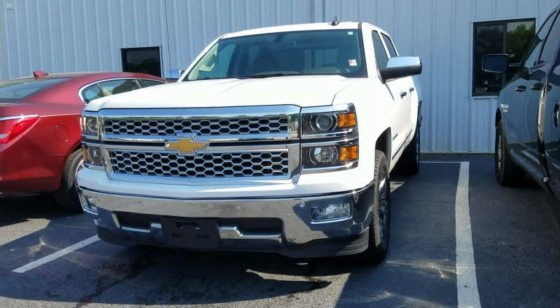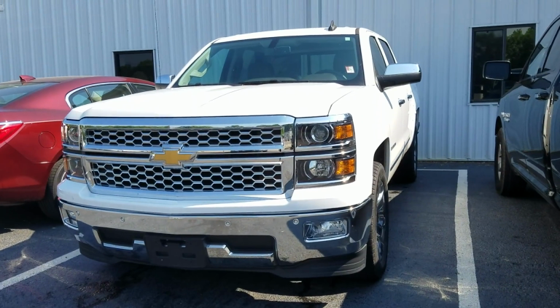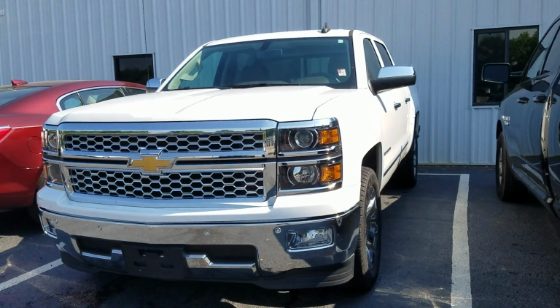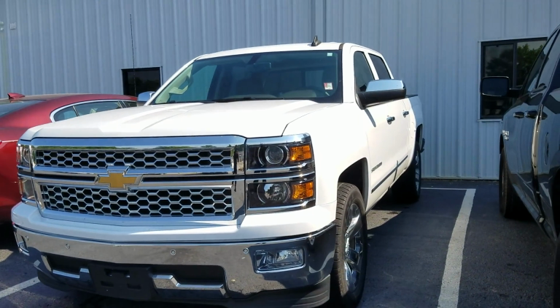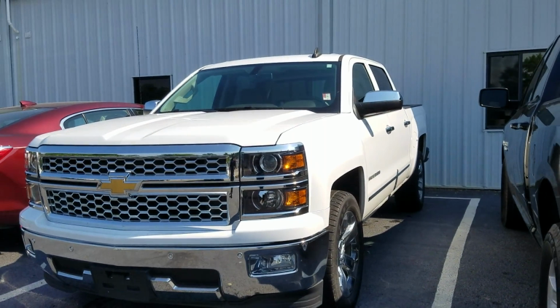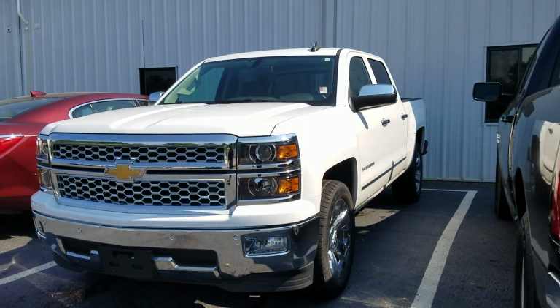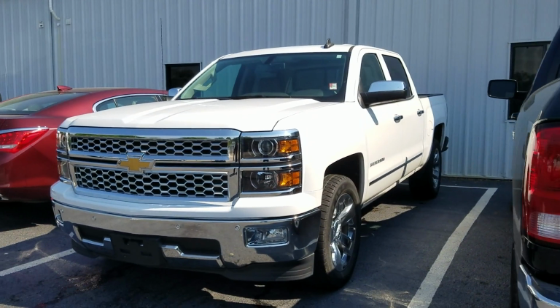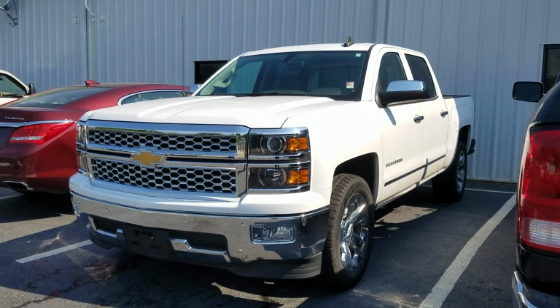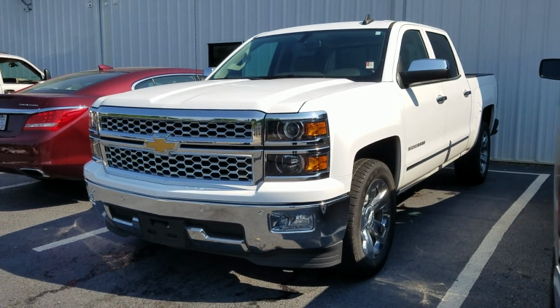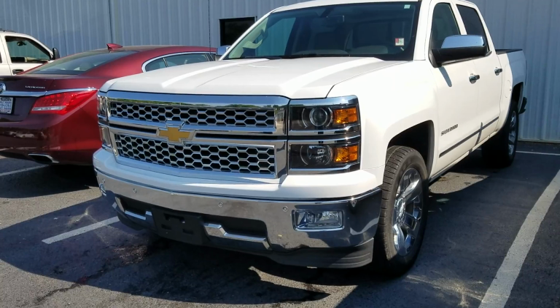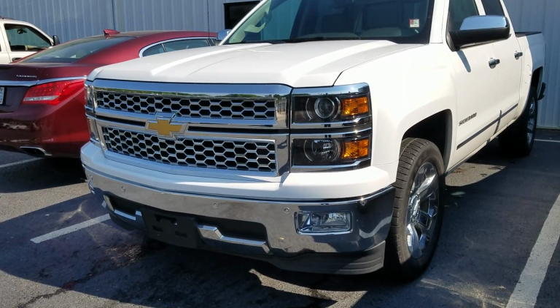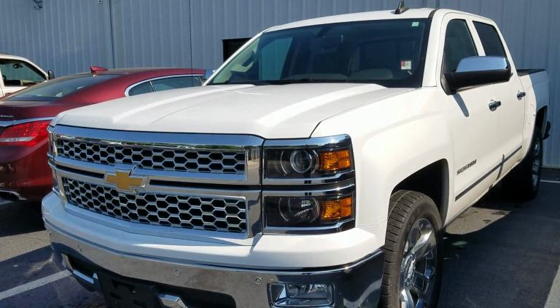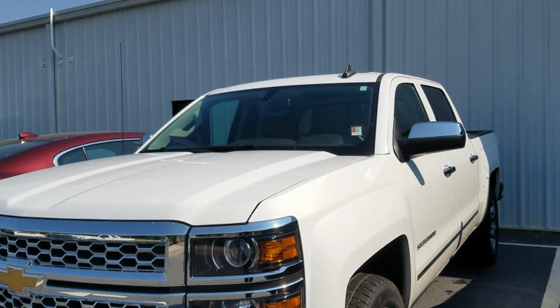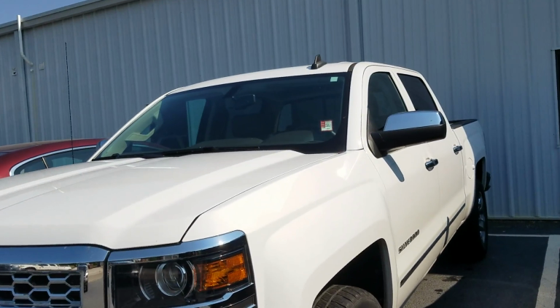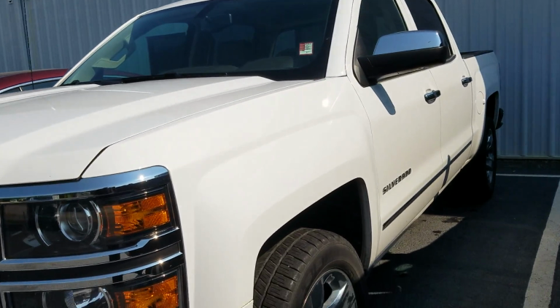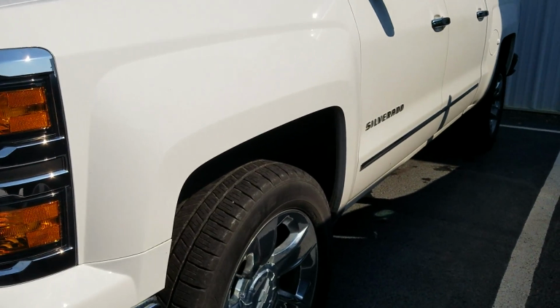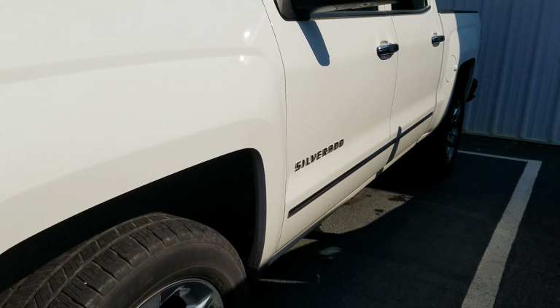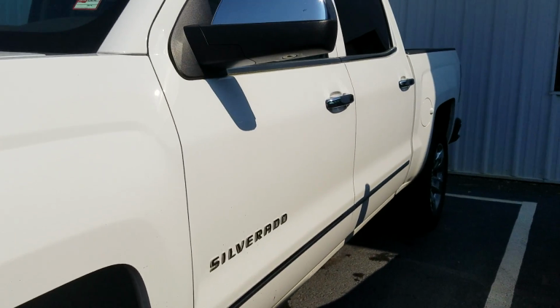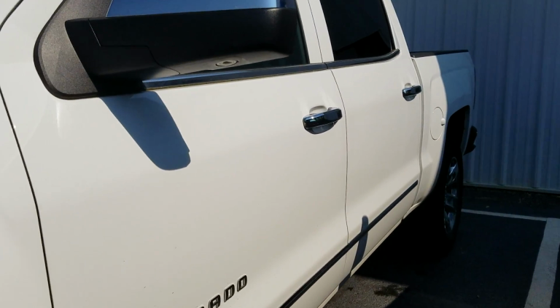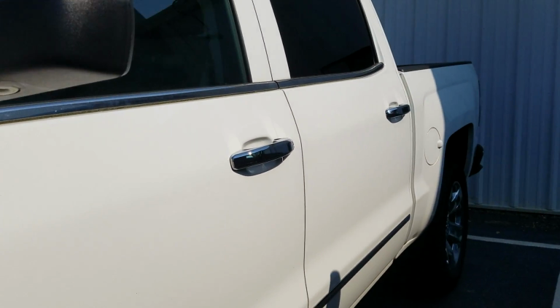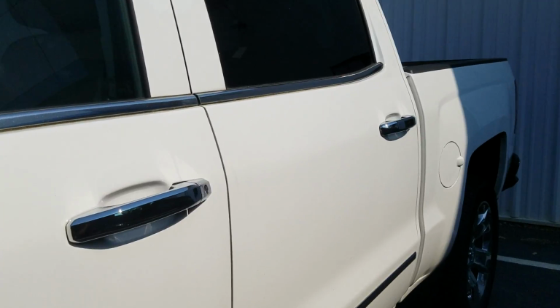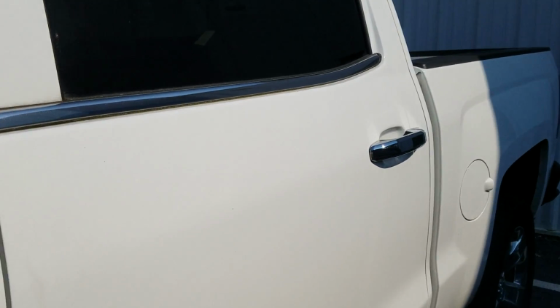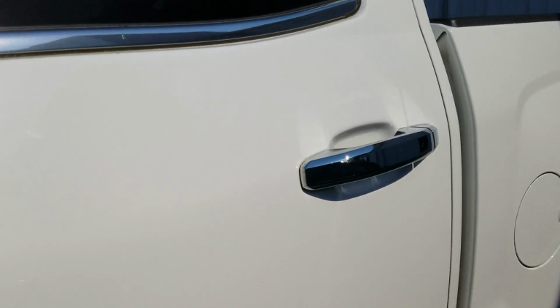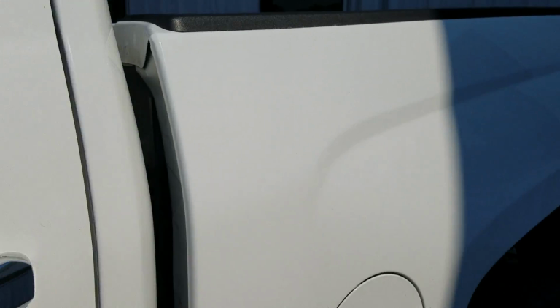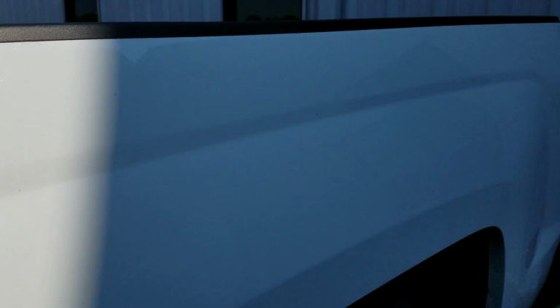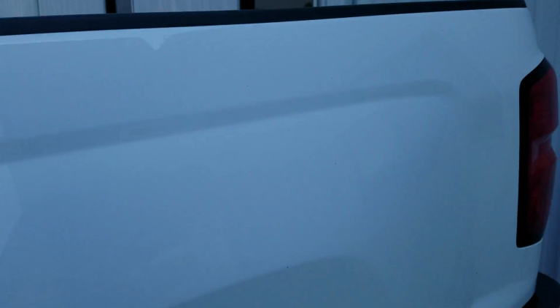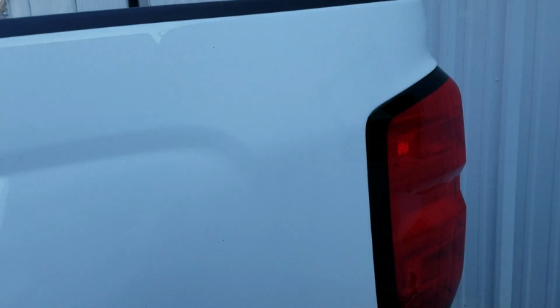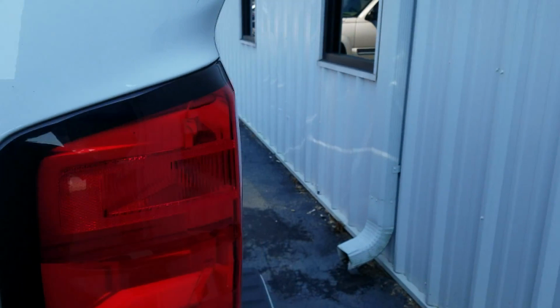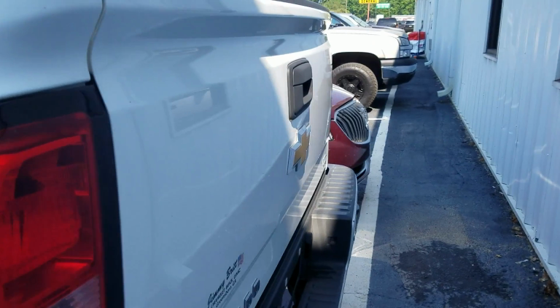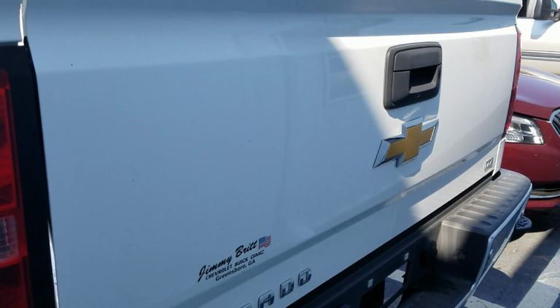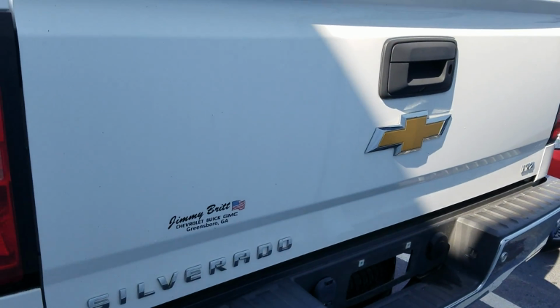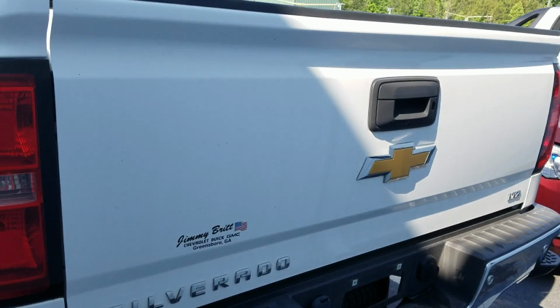Hey James, this is Fabian here with Jim O'Brien Chevrolet. I just wanted to send you this quick video — I do have your 2015 Chevy Silverado with that LTZ package pulled up and ready to go for your test drive.